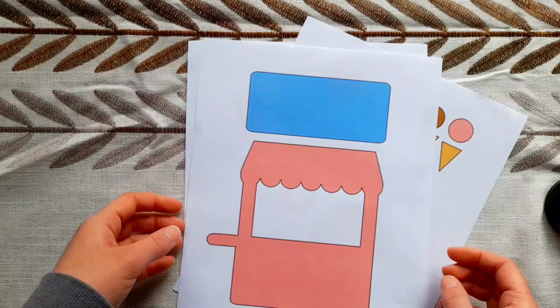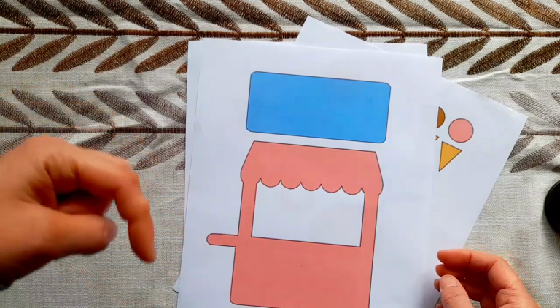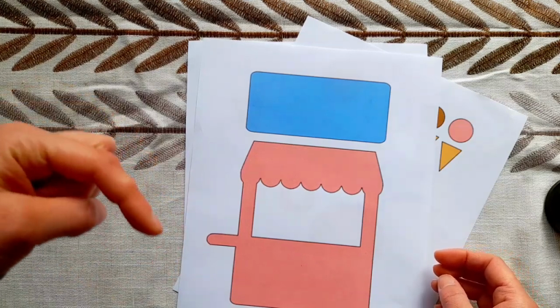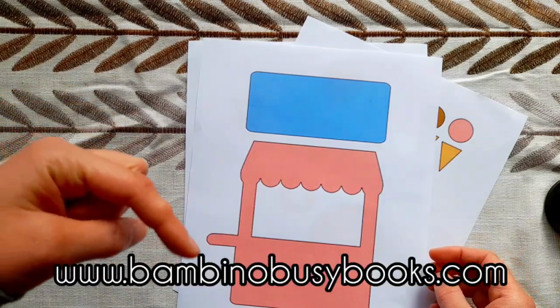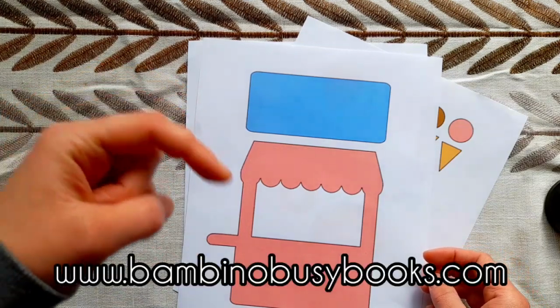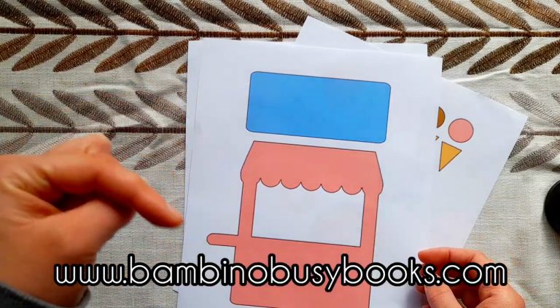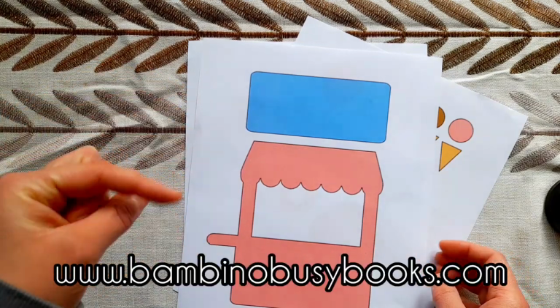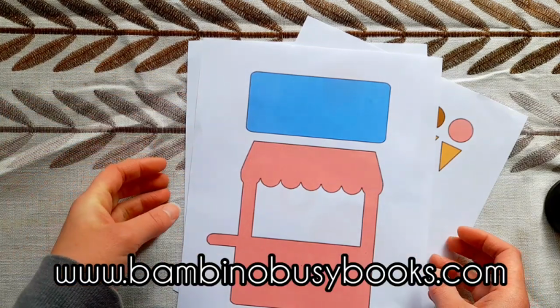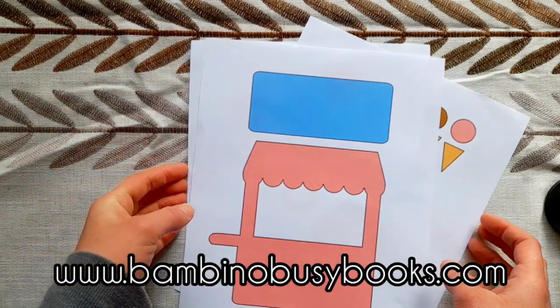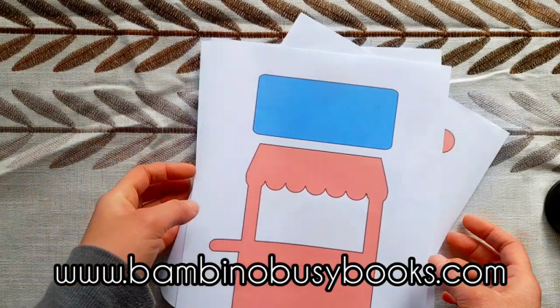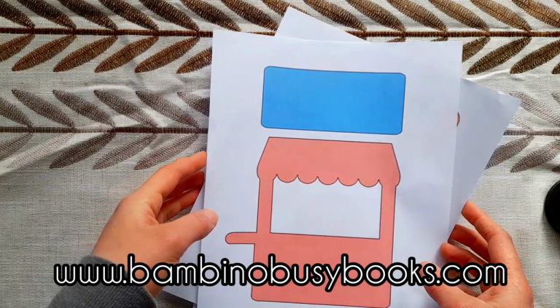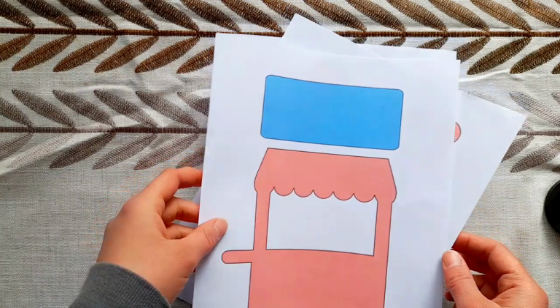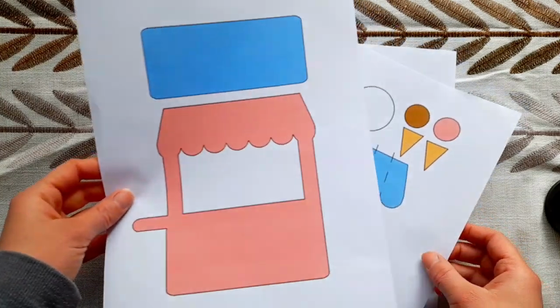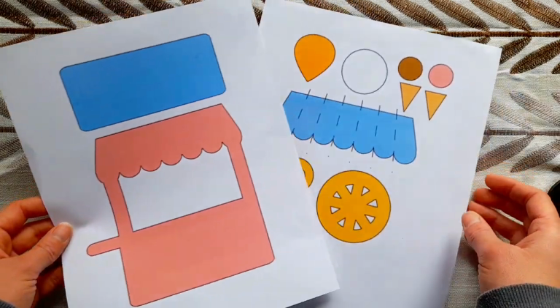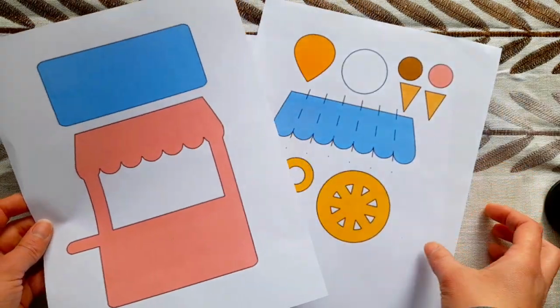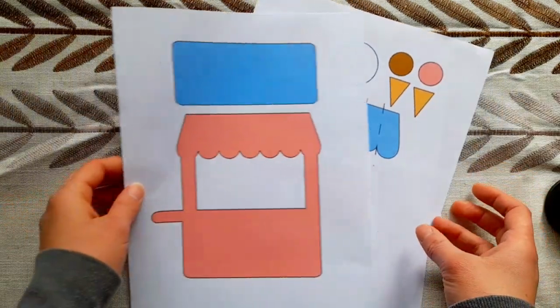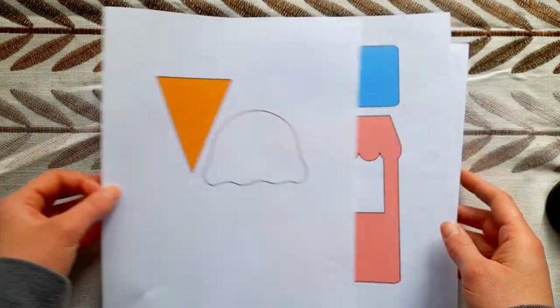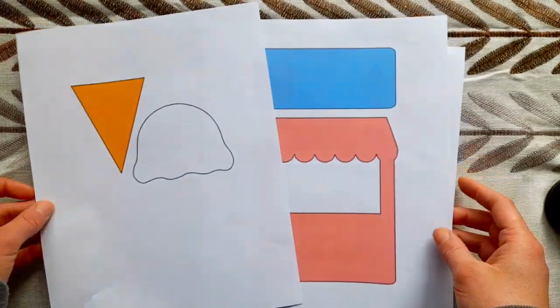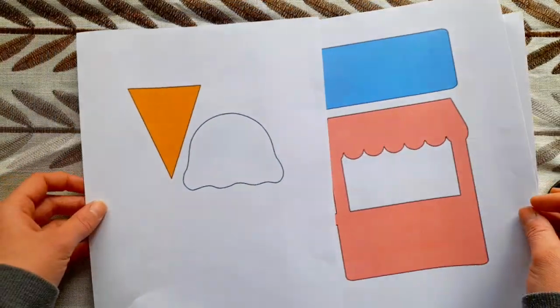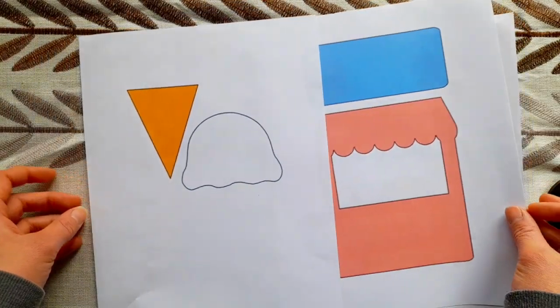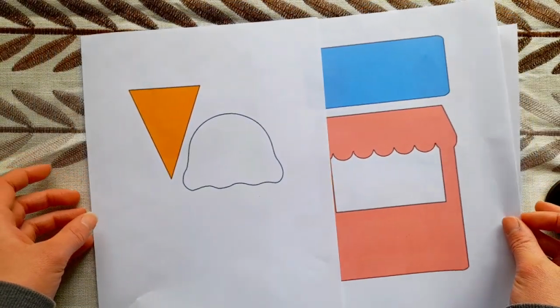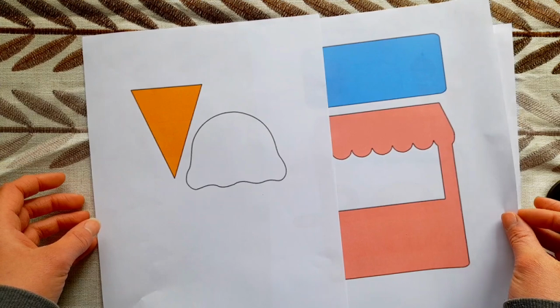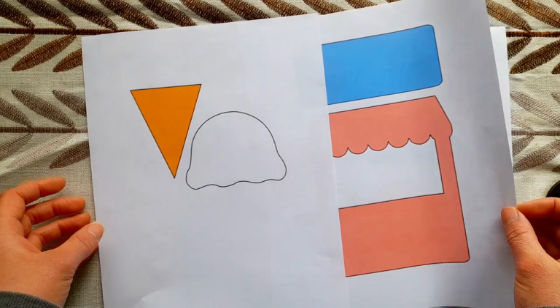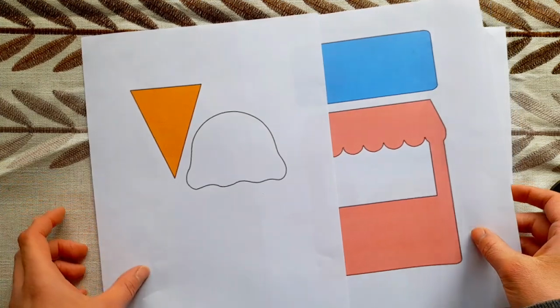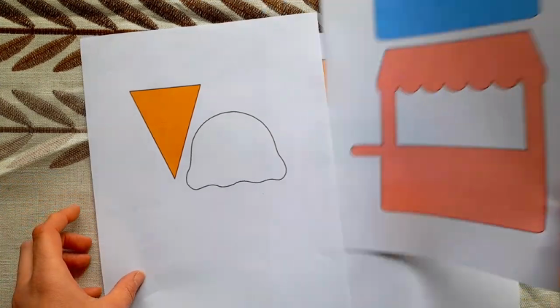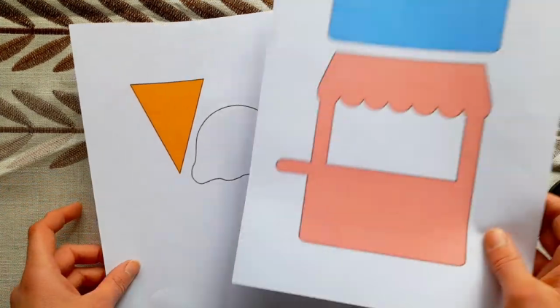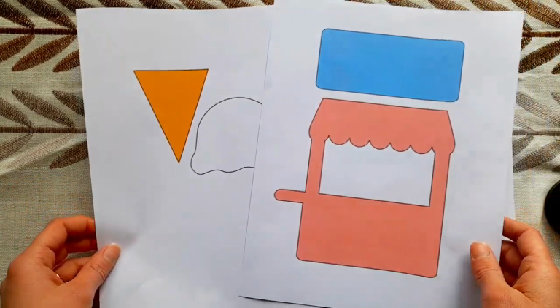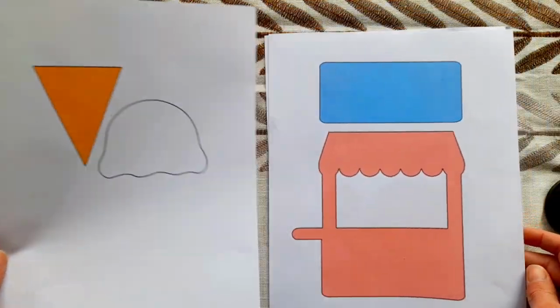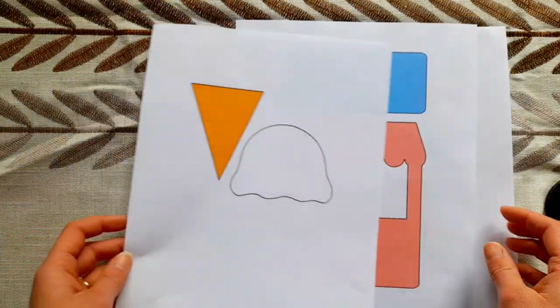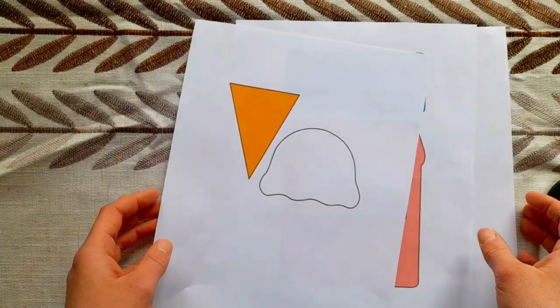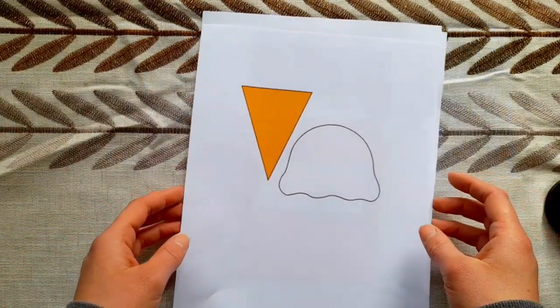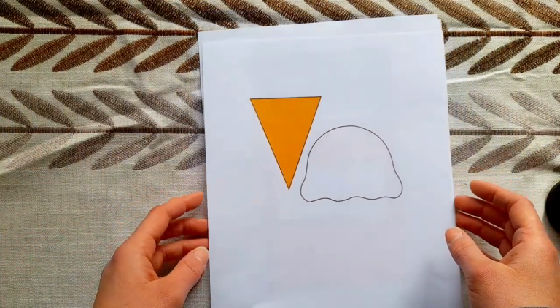You guys can head on over to my website, which I will link in the description below, and you can print off the free ice cream template. Even though I created this template, I'm not 100% sure yet what I'm going to do for this activity, but let me go through and tell you what I'm thinking.